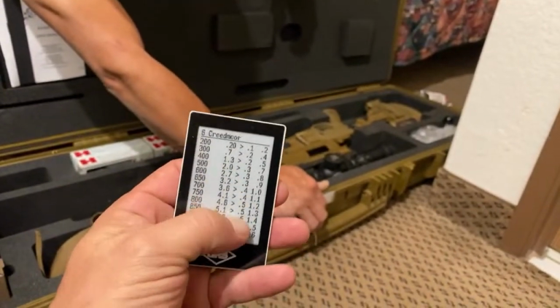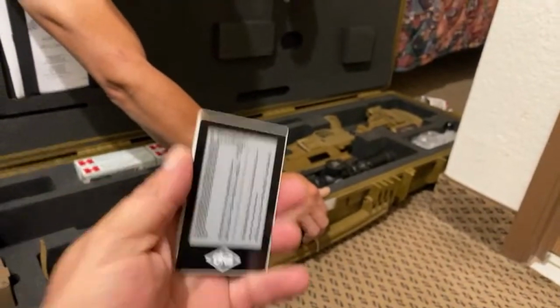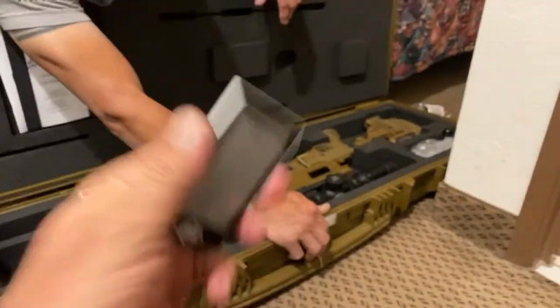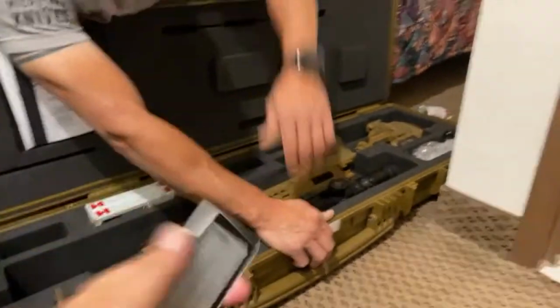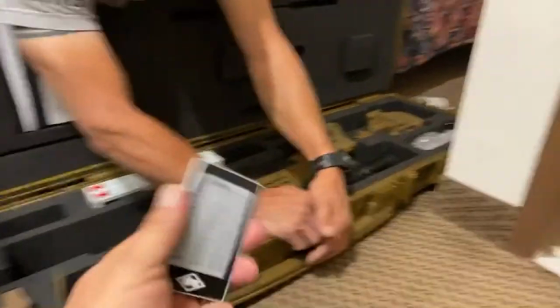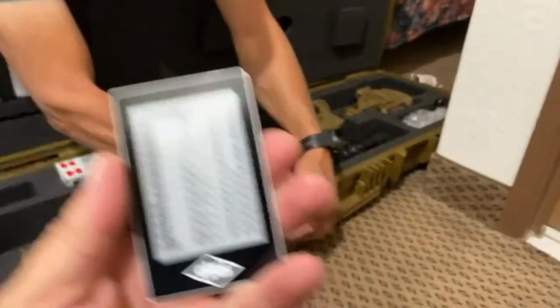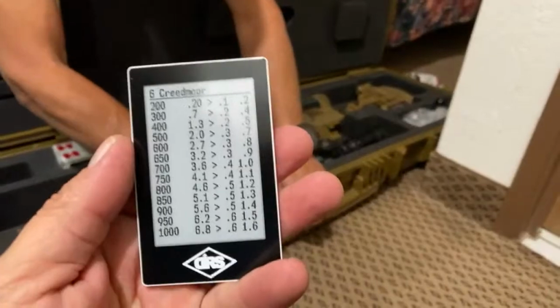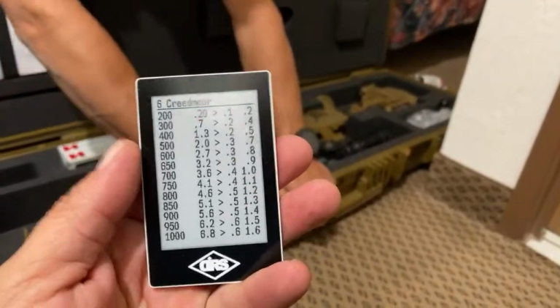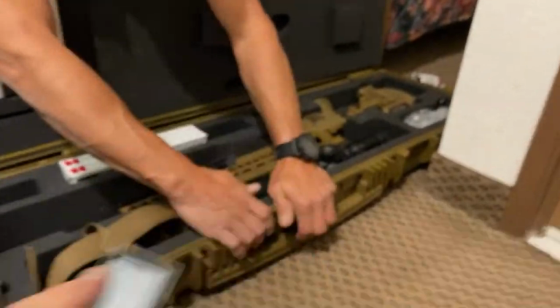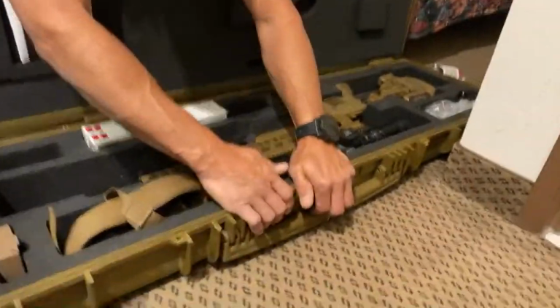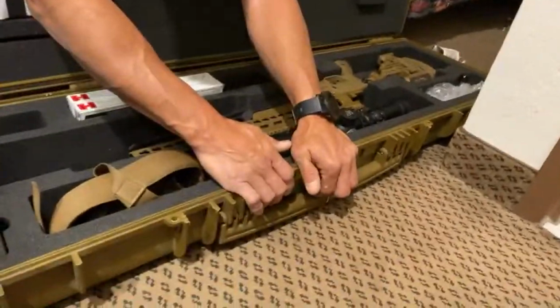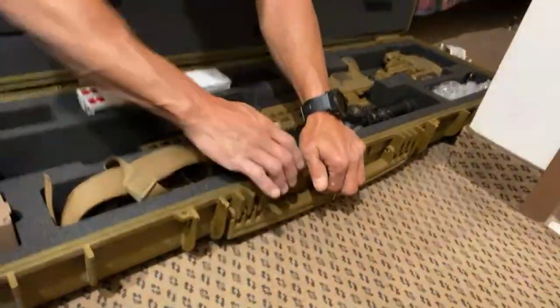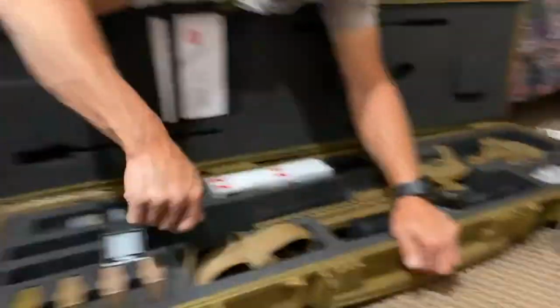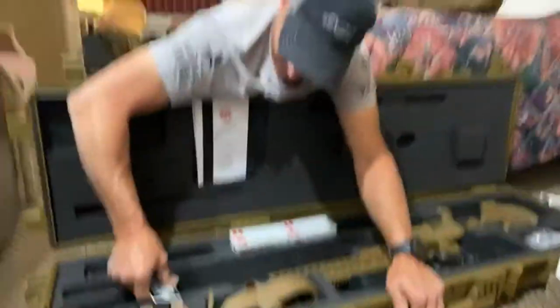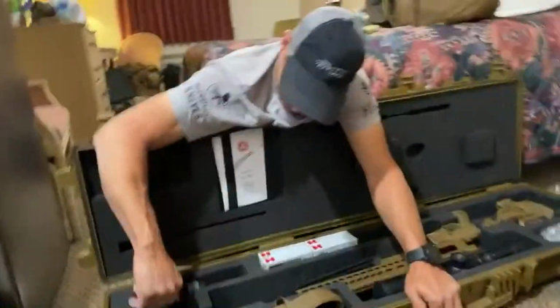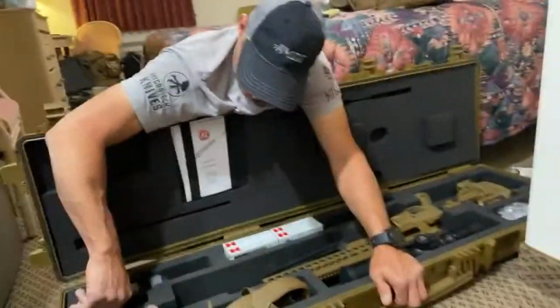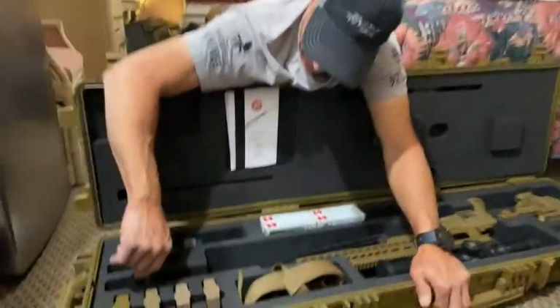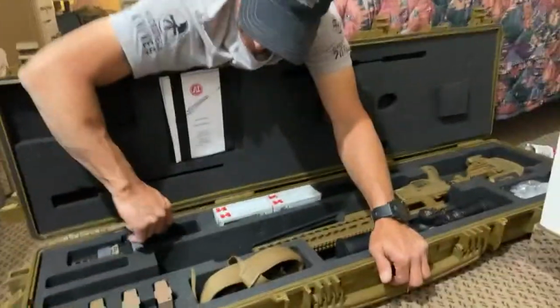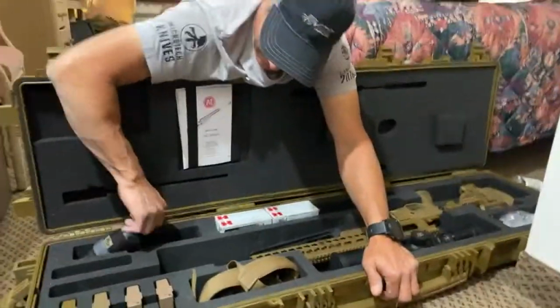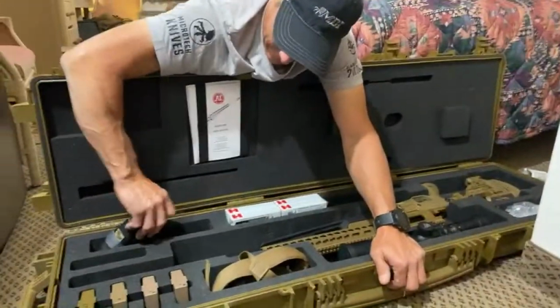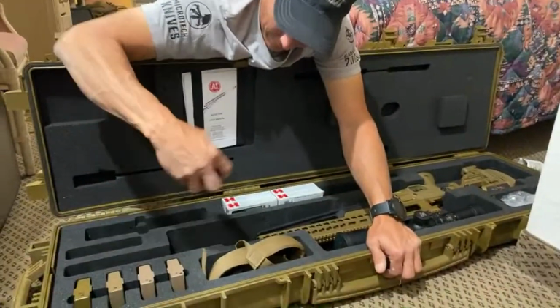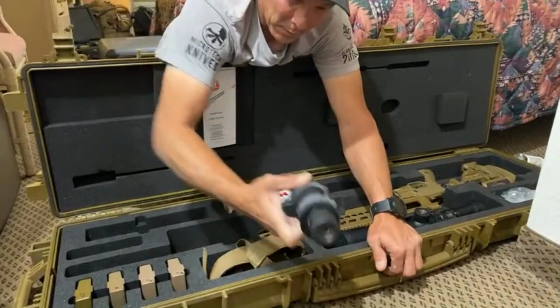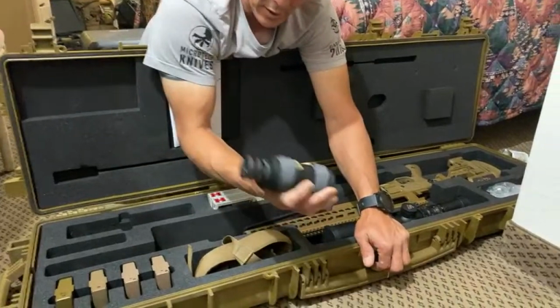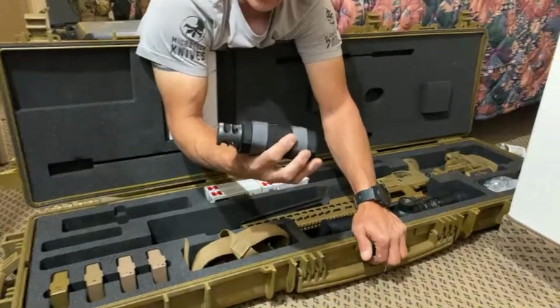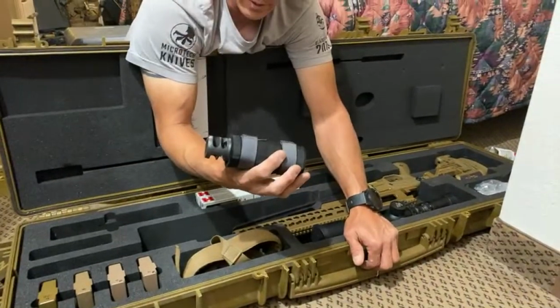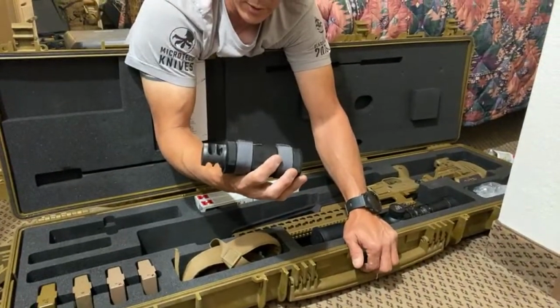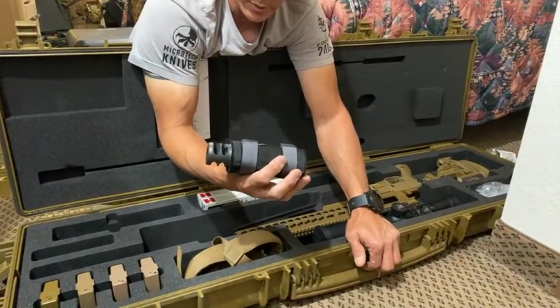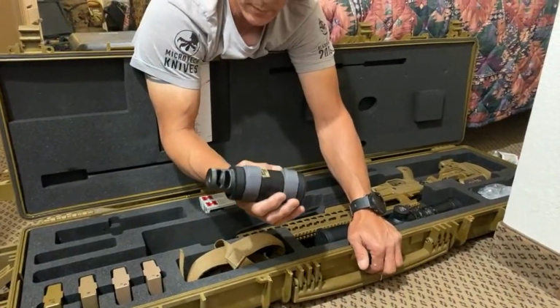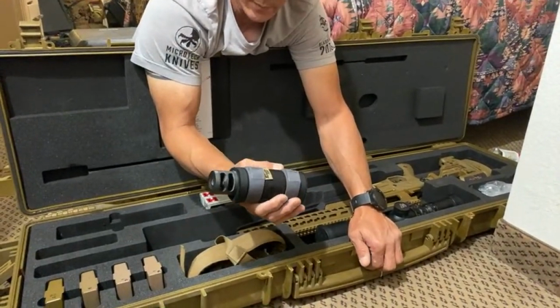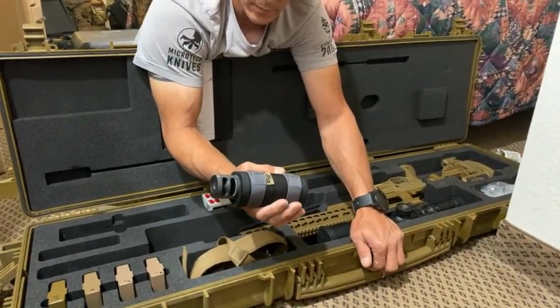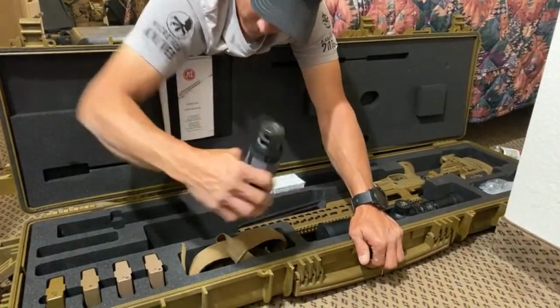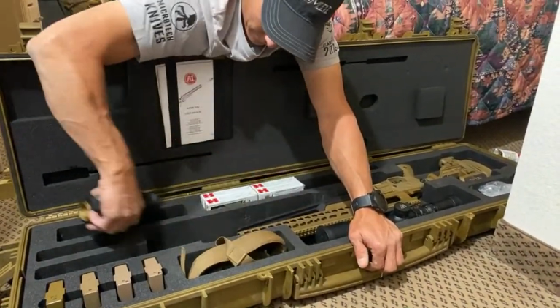We're both going to be shooting suppressed, so that'll help.